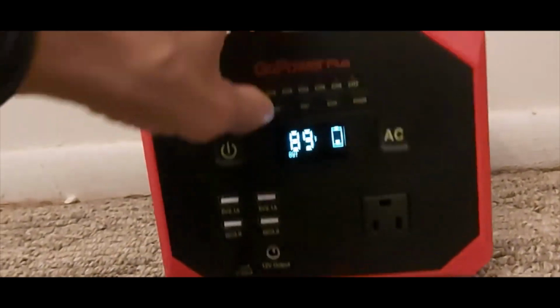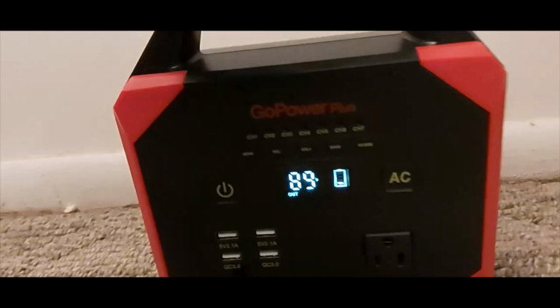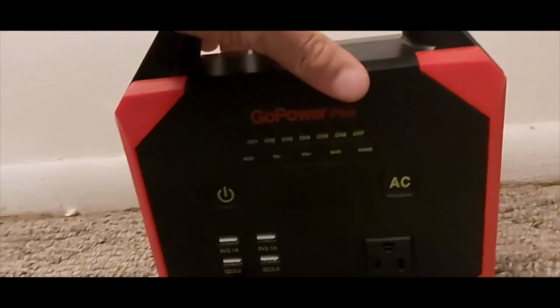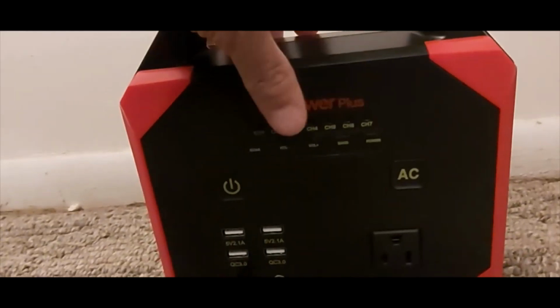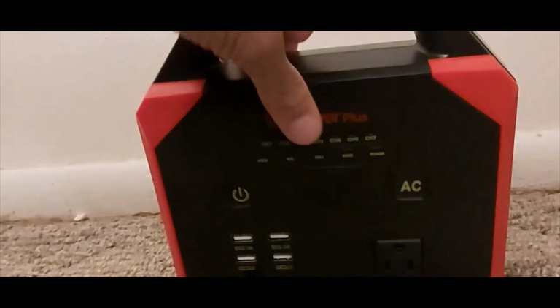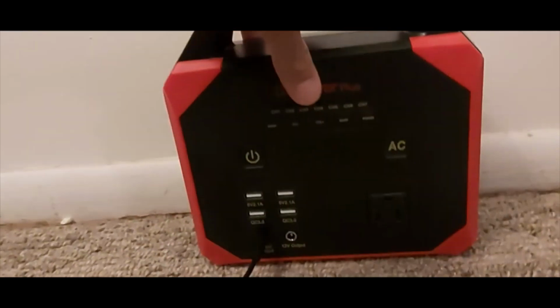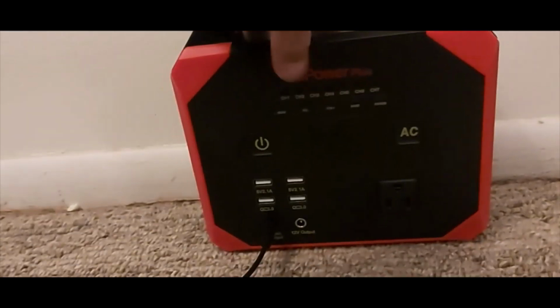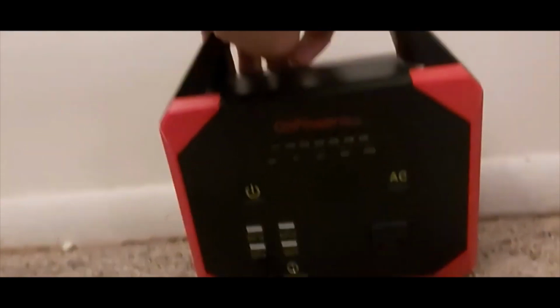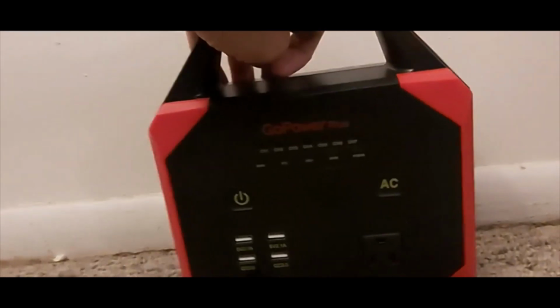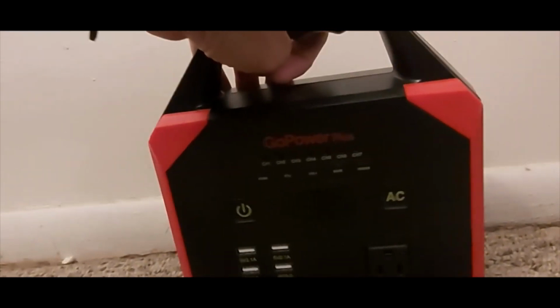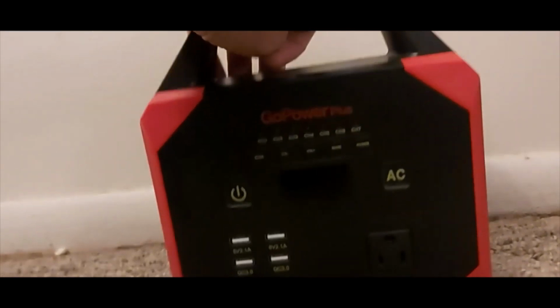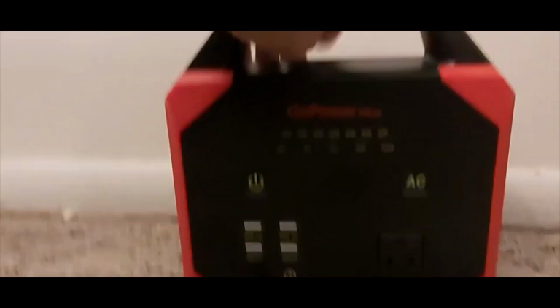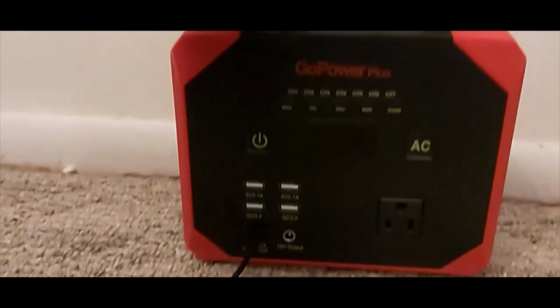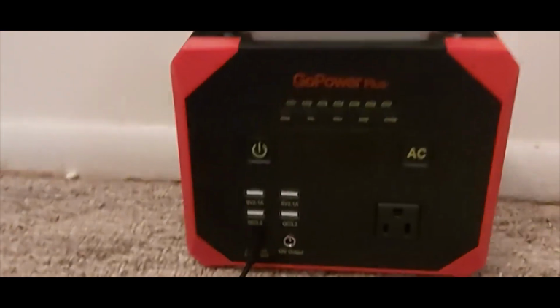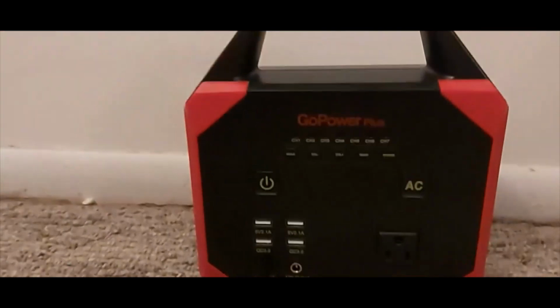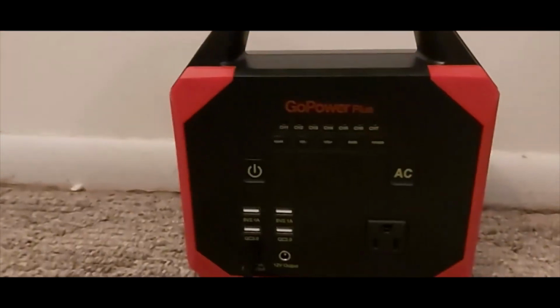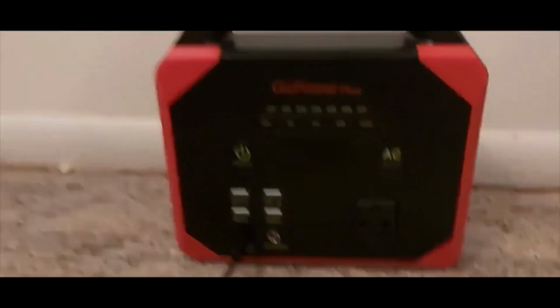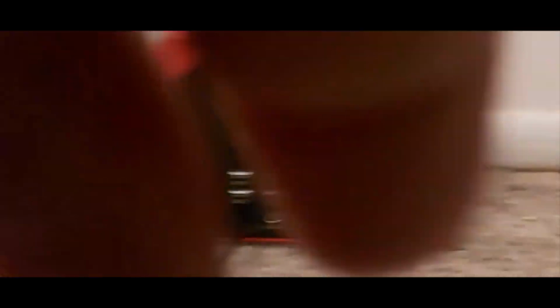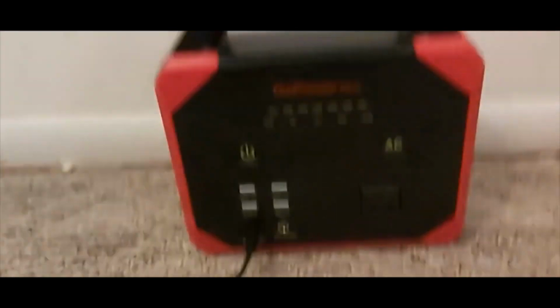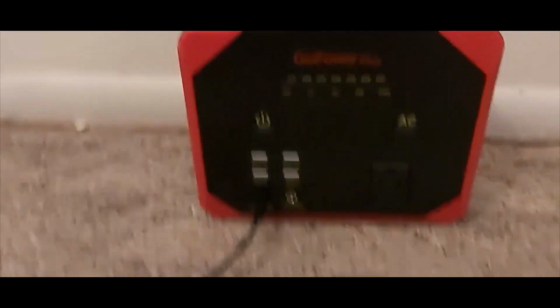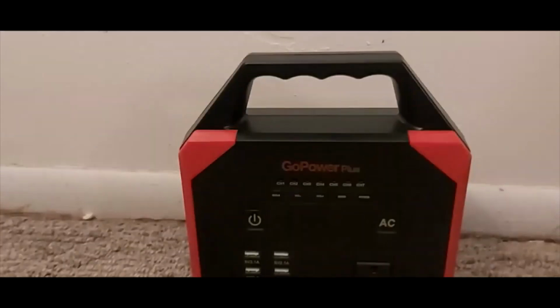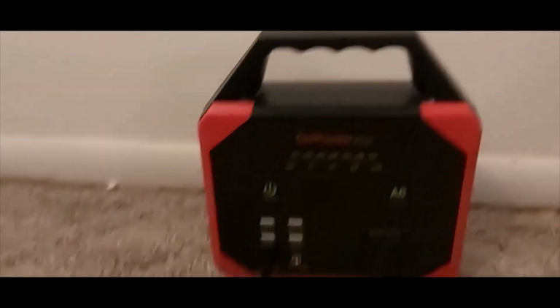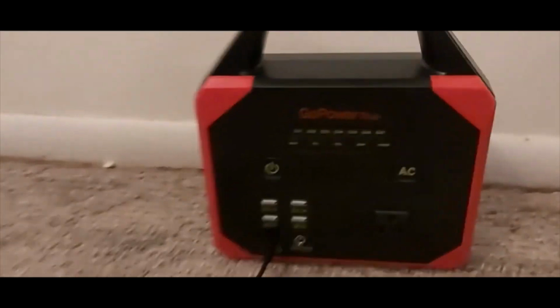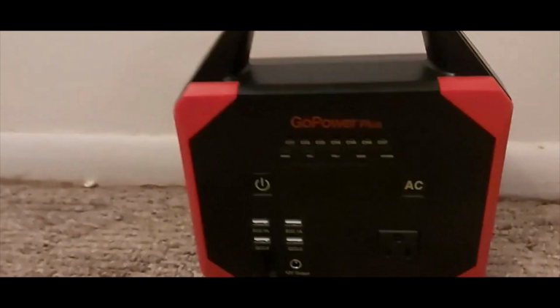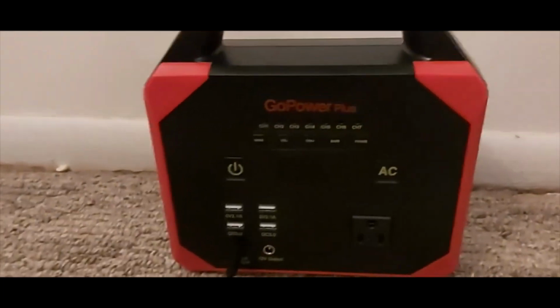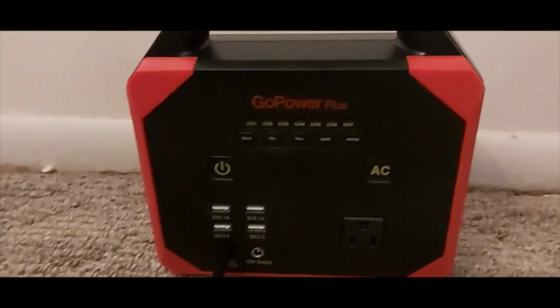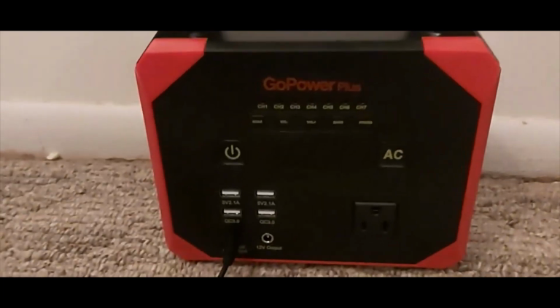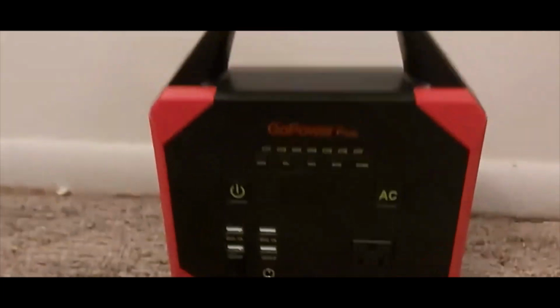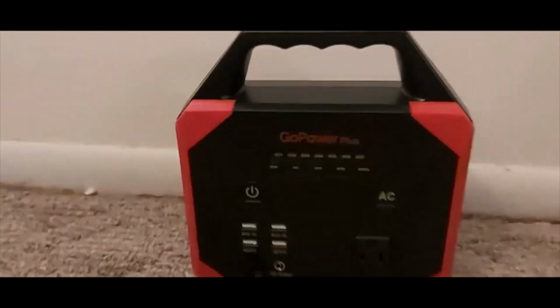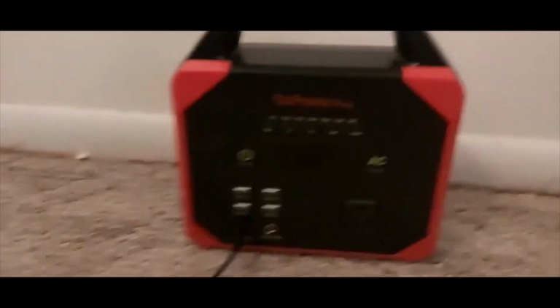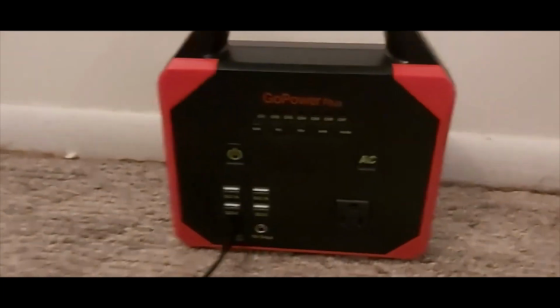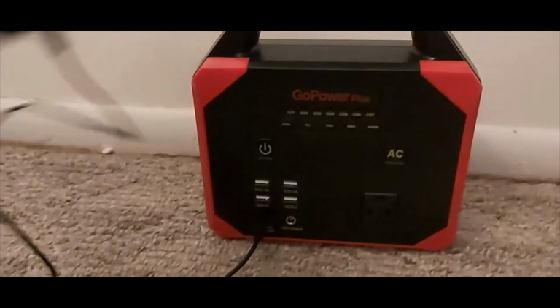Some people — if you buy this thing and it's making a noise, take it back. It could be the transformer, it could be anything. They're not supposed to make a noise when they're charging.